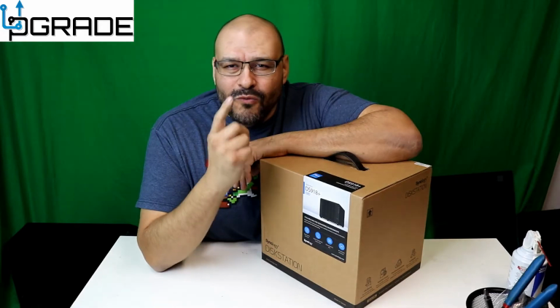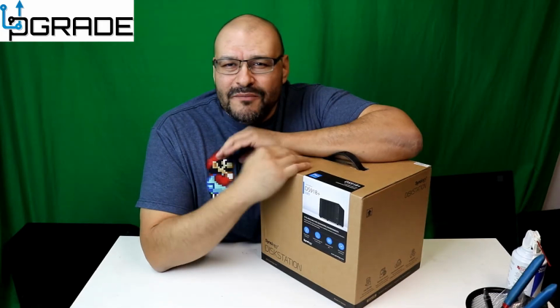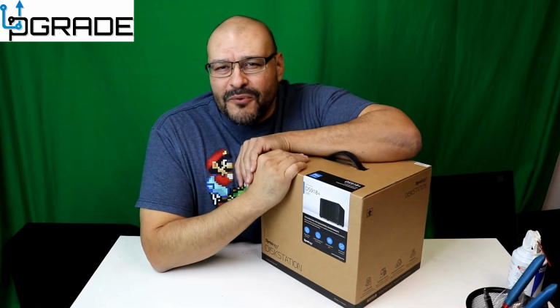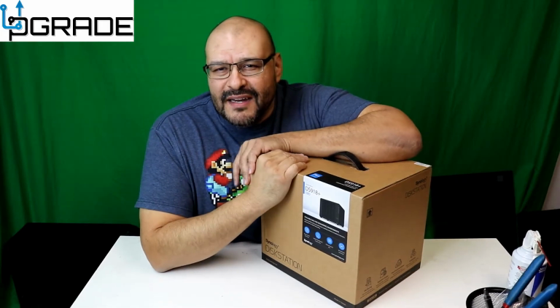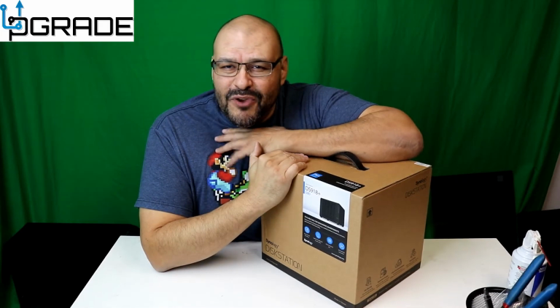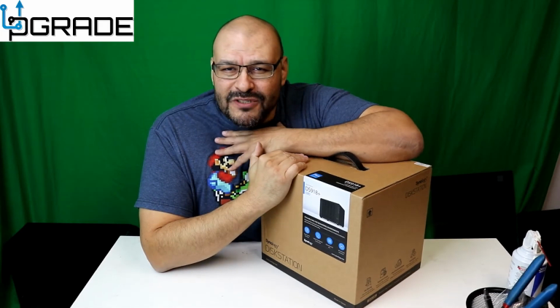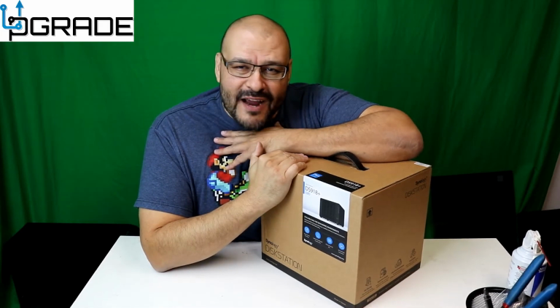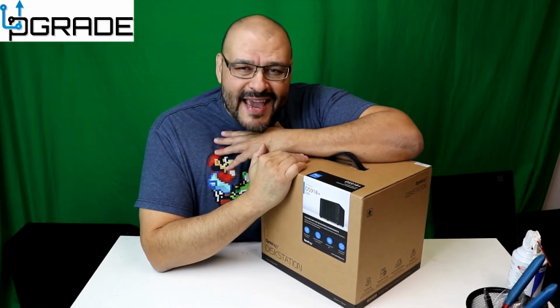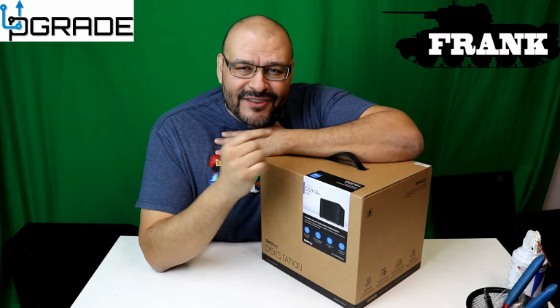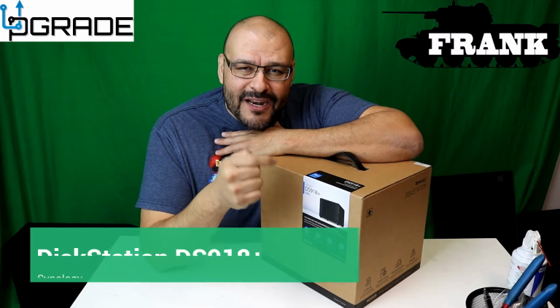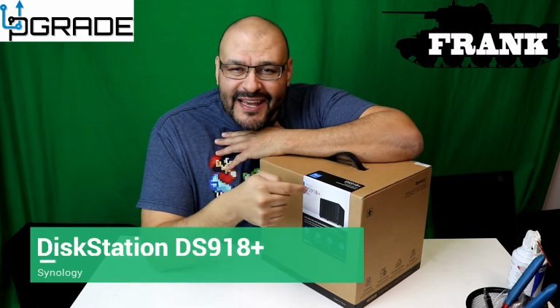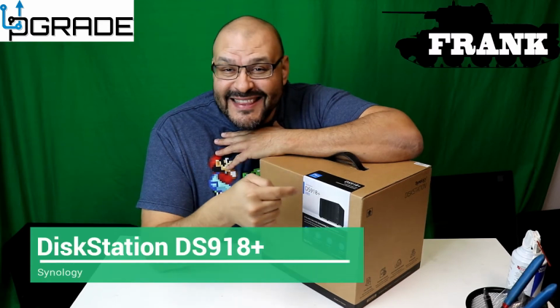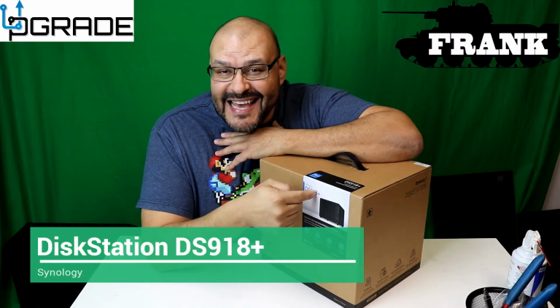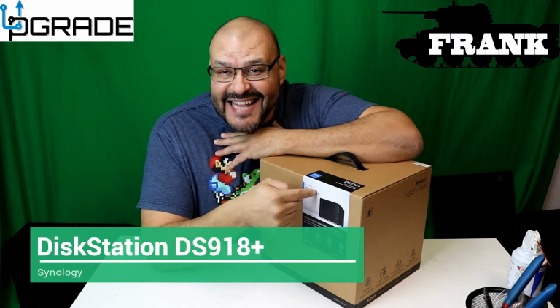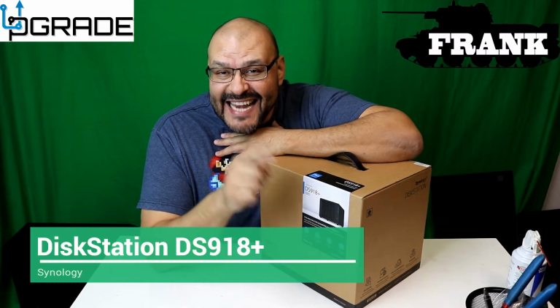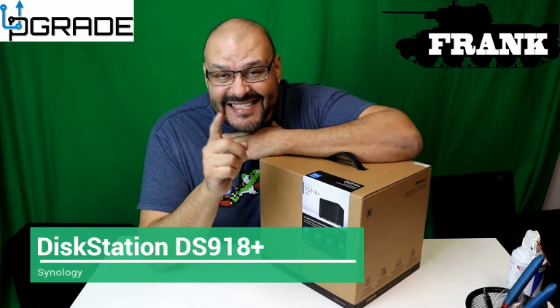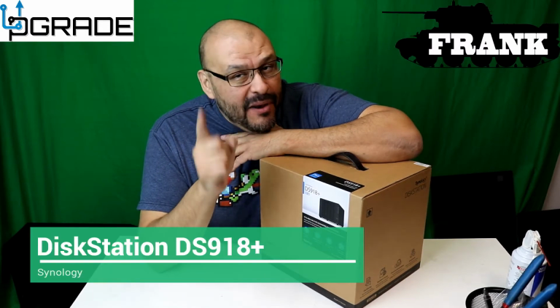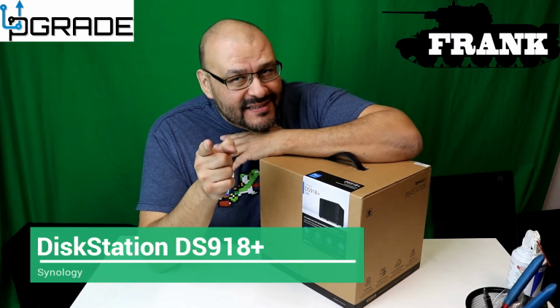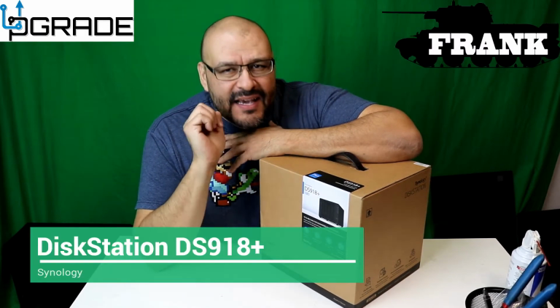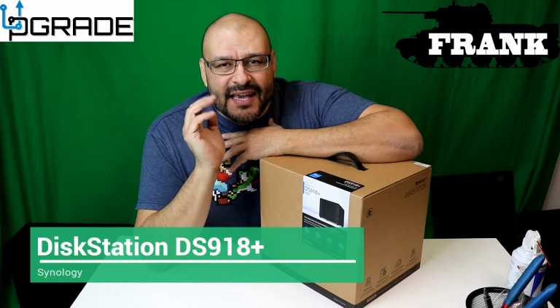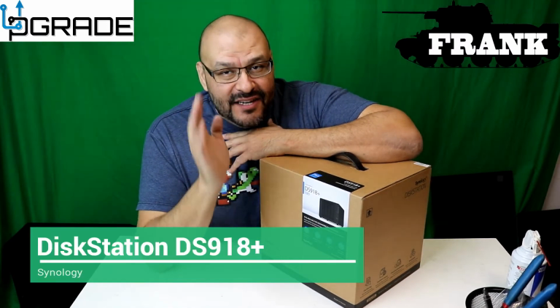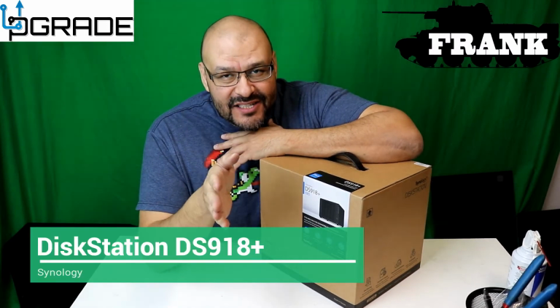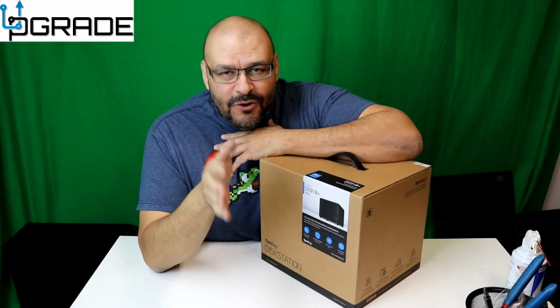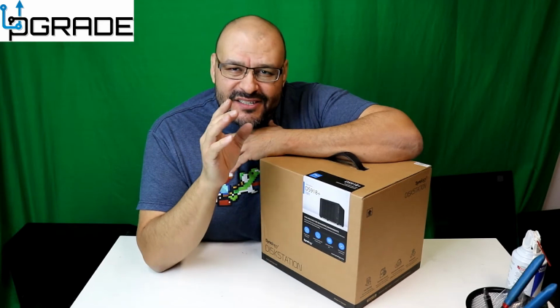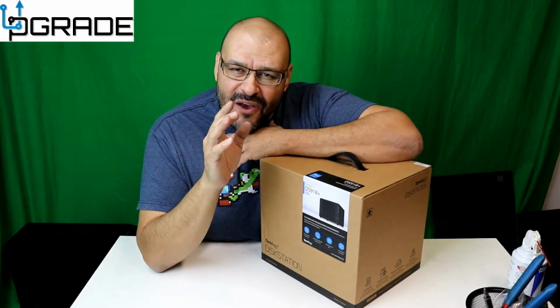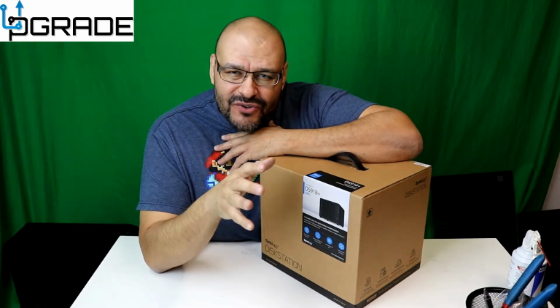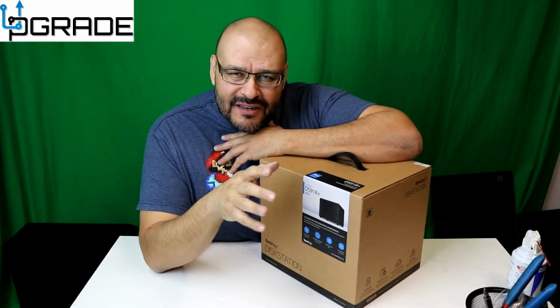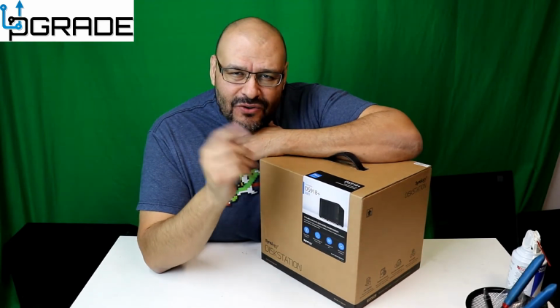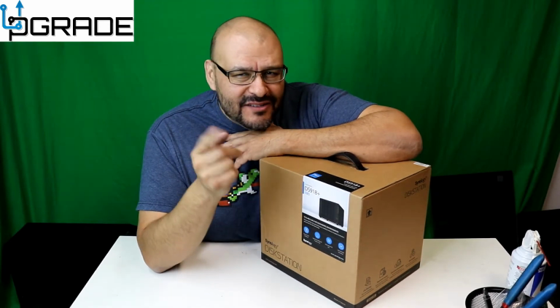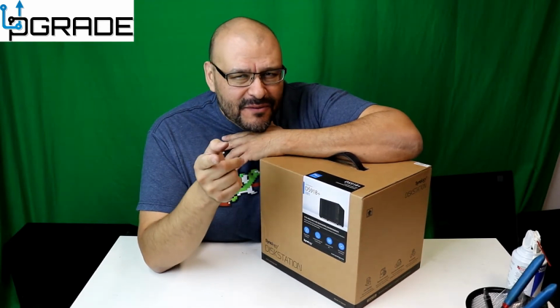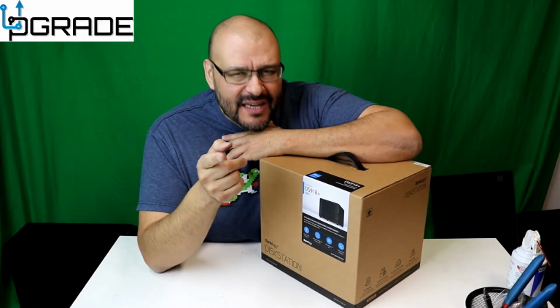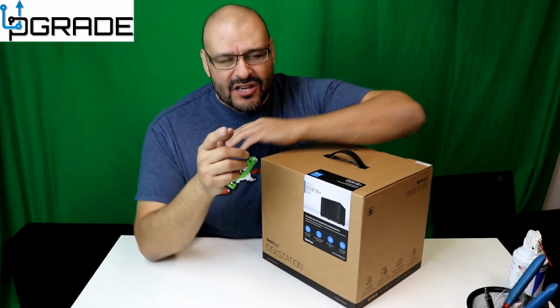Welcome to Upgrade. I'm your host Frank the Tank. Today we're gonna bring in the DS918 Plus — it's a Synology. We're gonna install the hard drives on it, so let's start from the beginning.